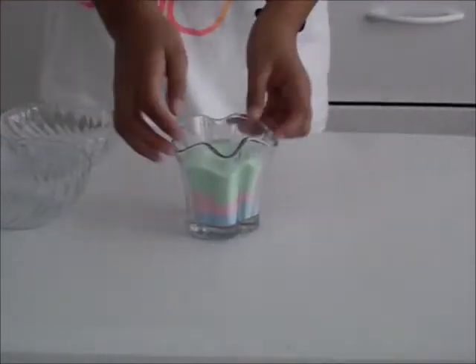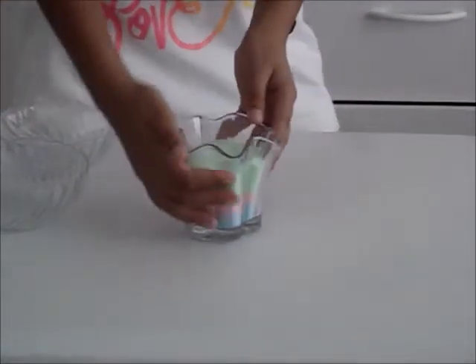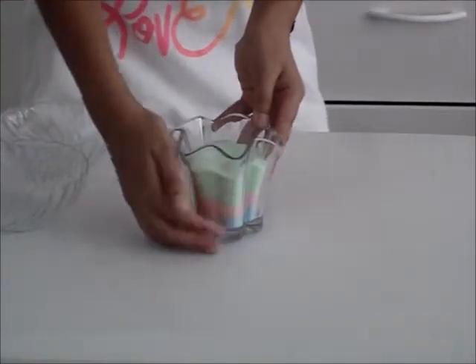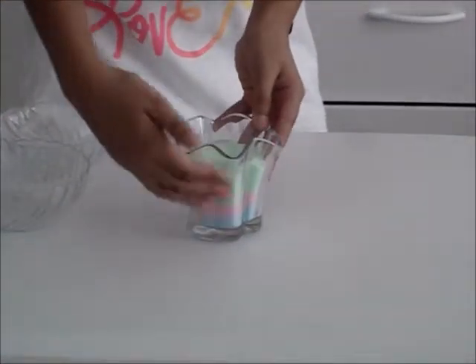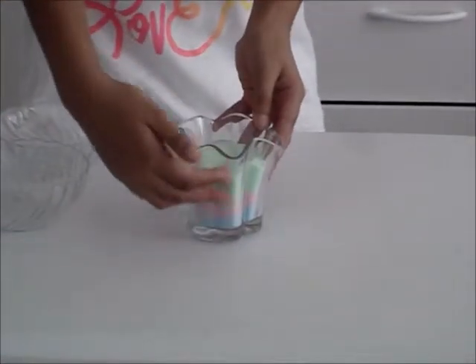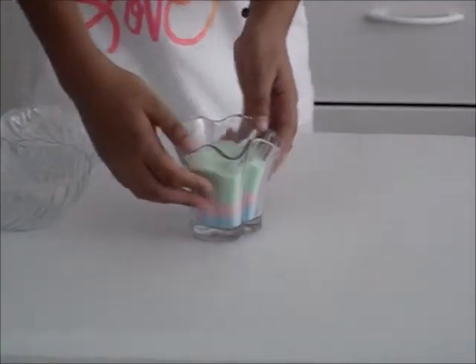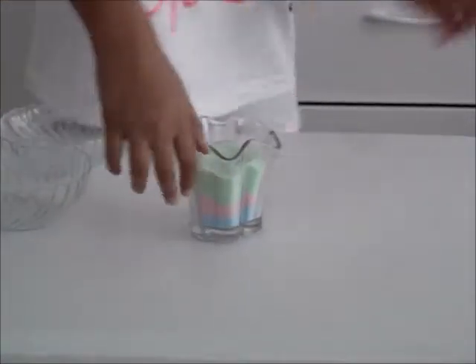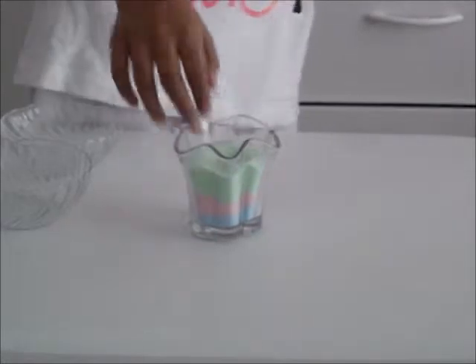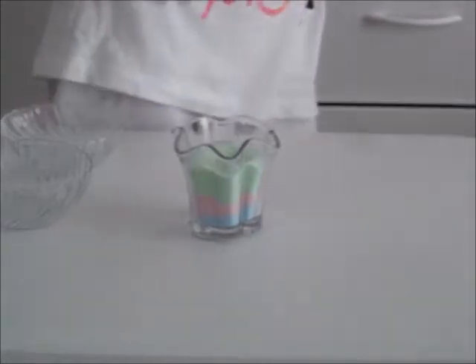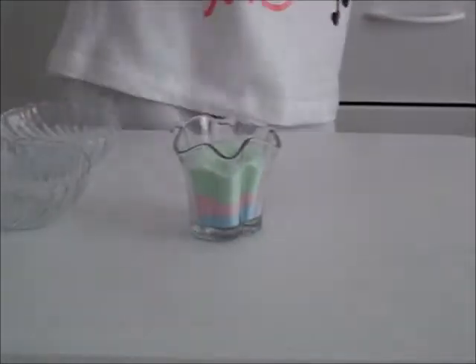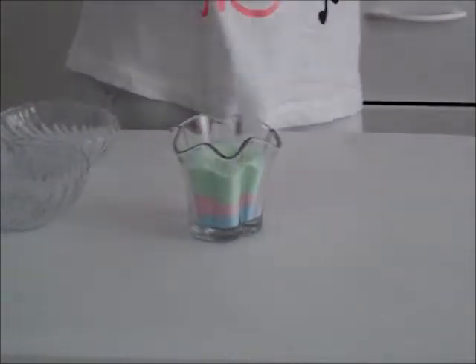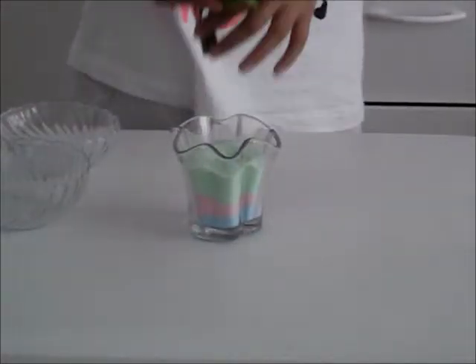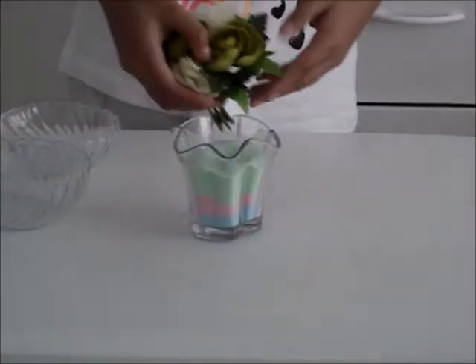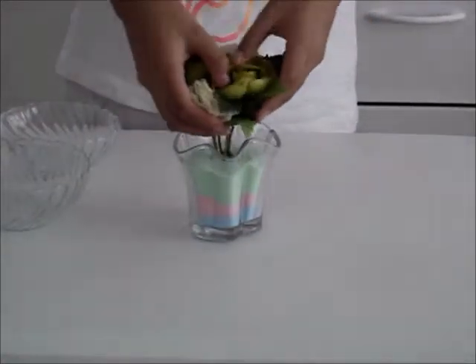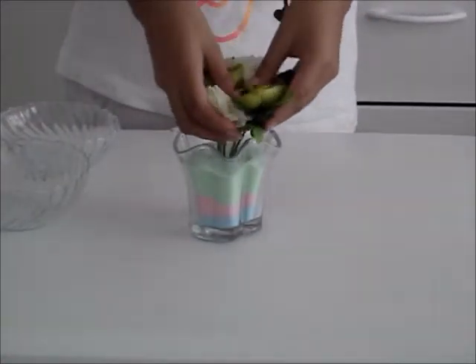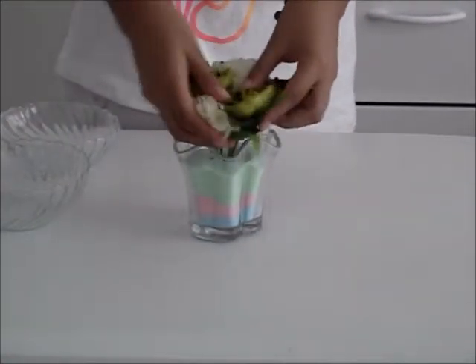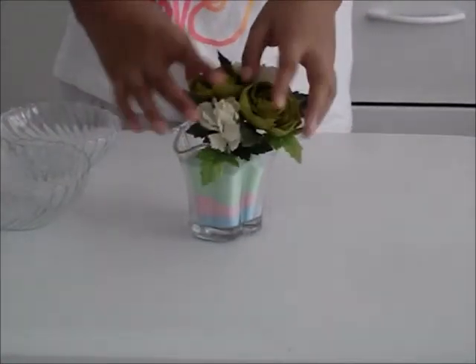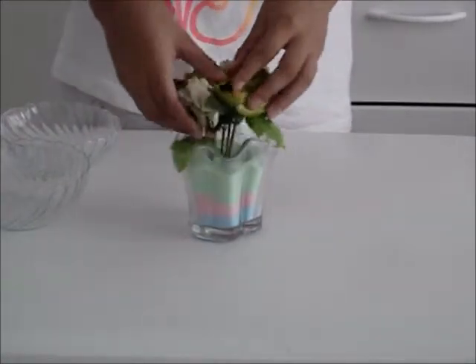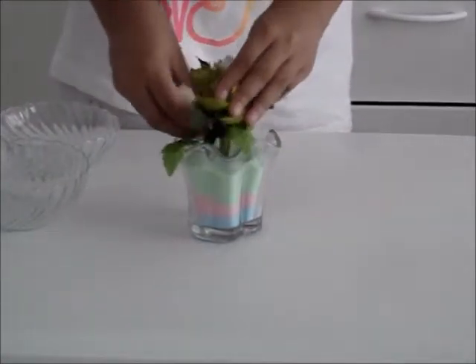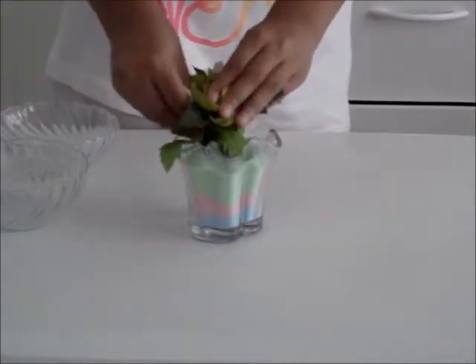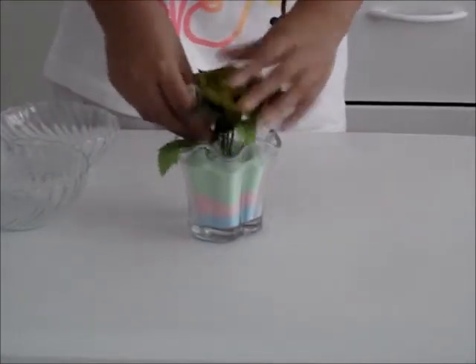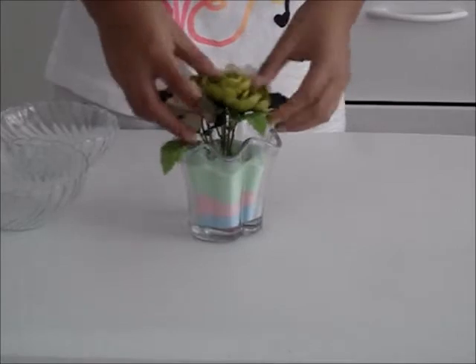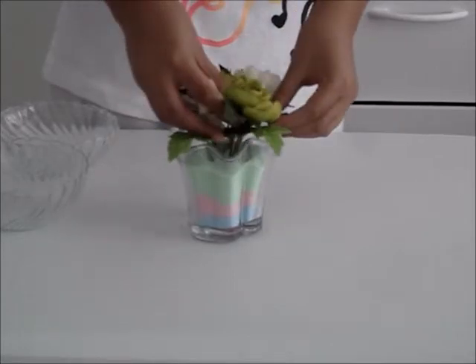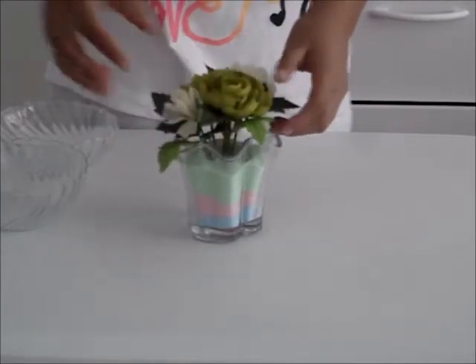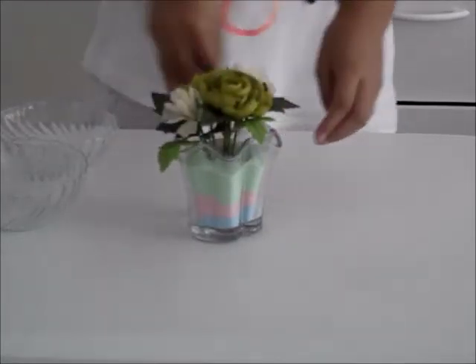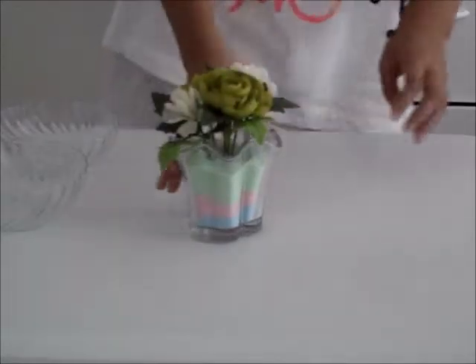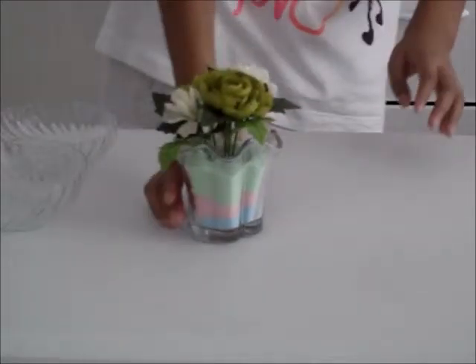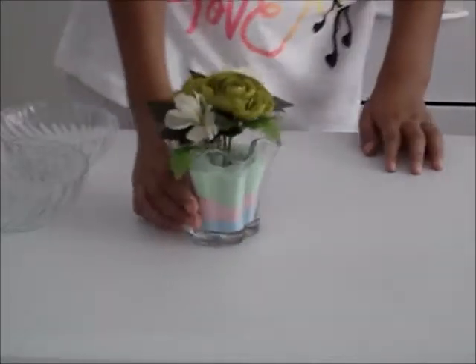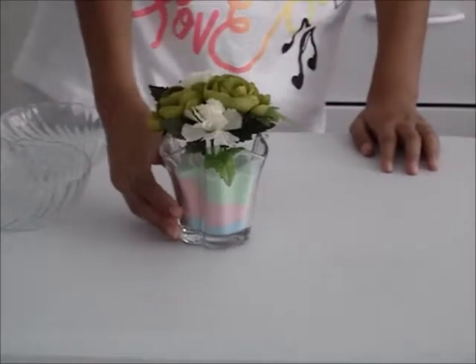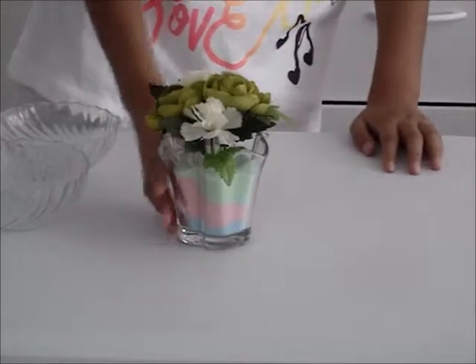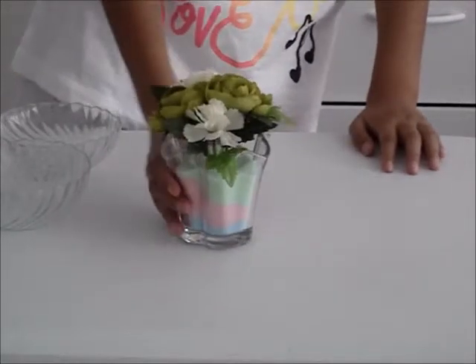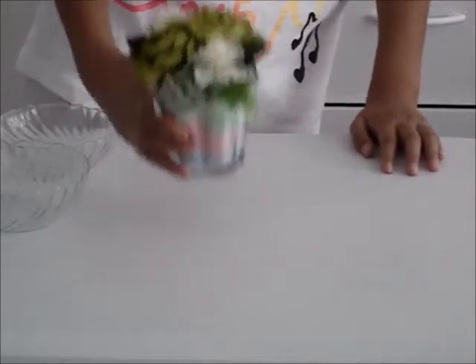Now you can see the layers, and then you can just stick some flowers inside, and you have a pretty colored salt vase with some flowers.